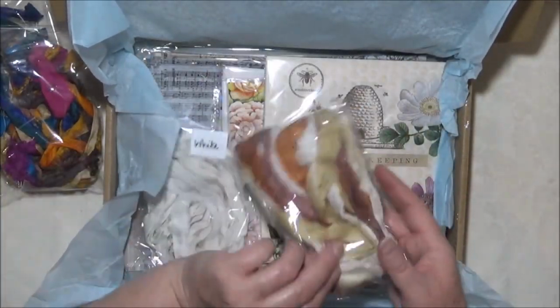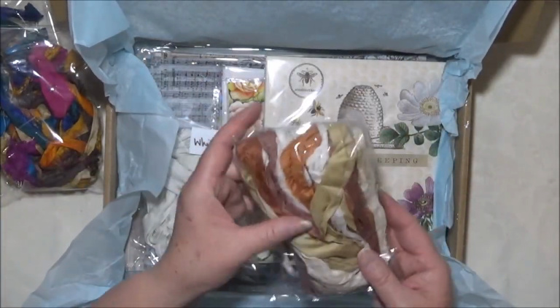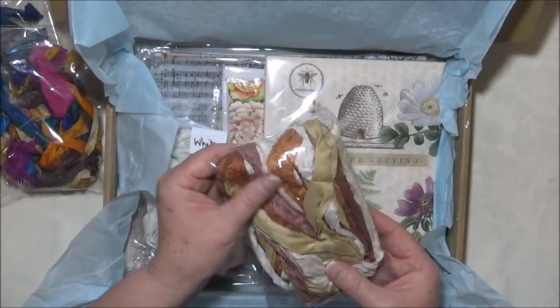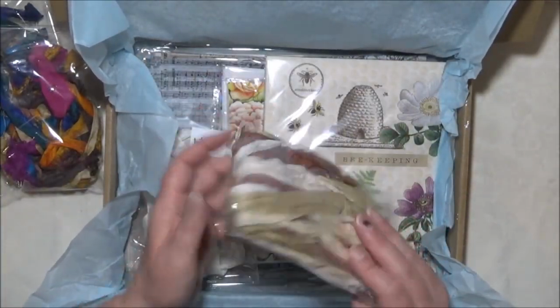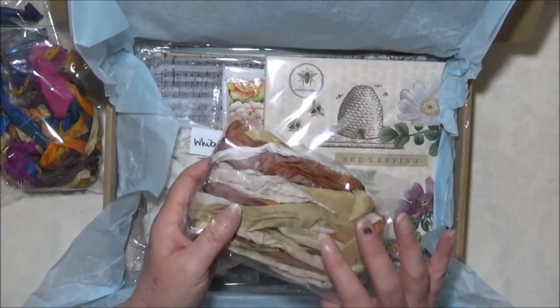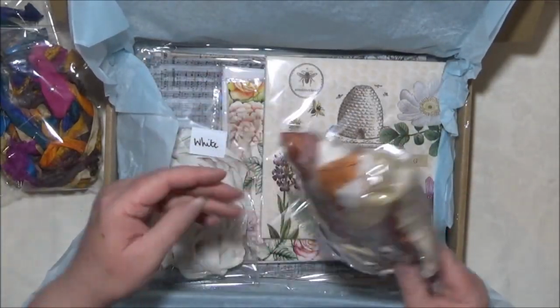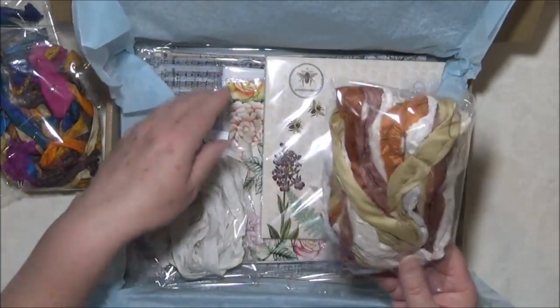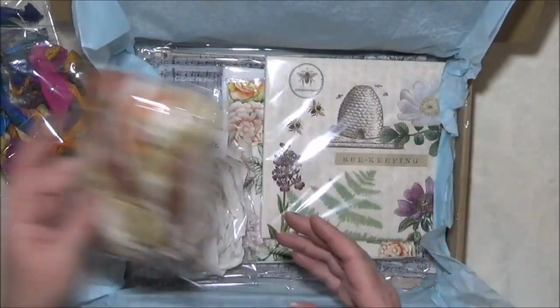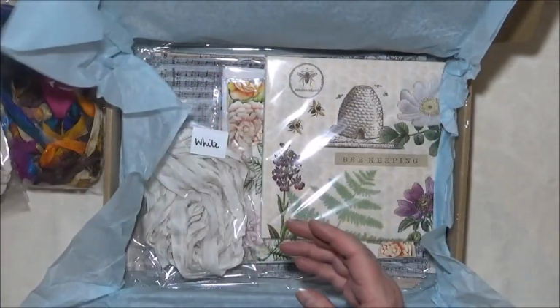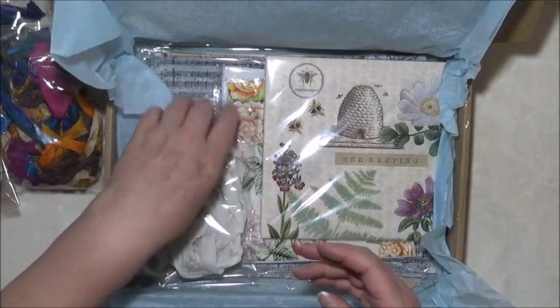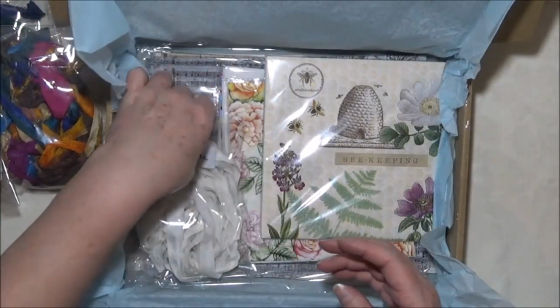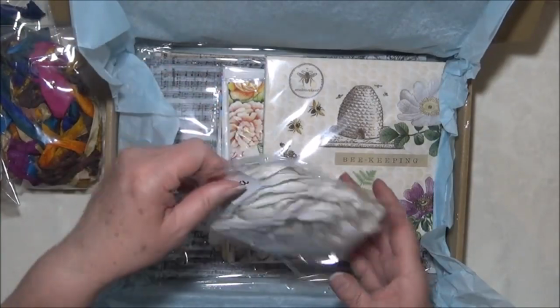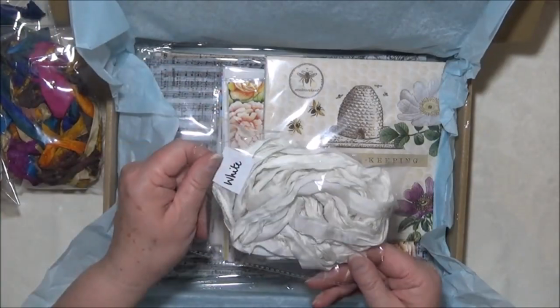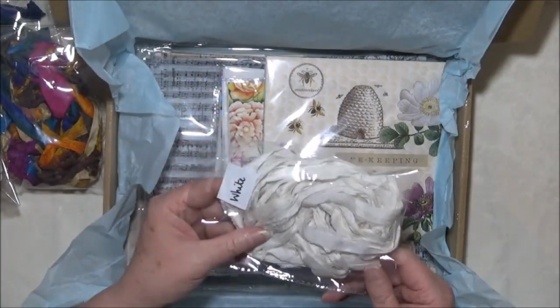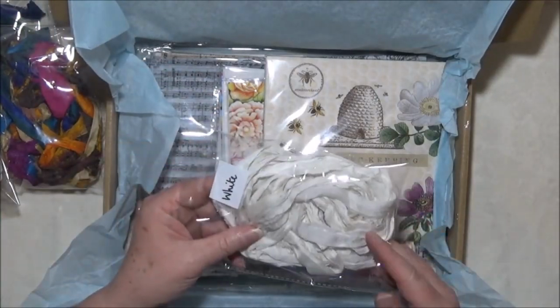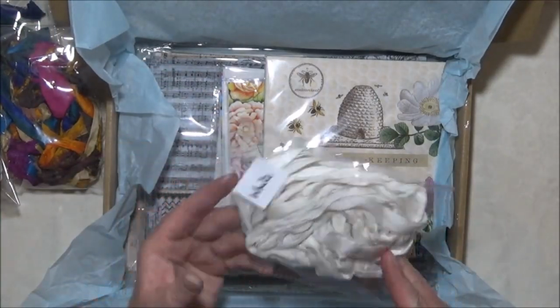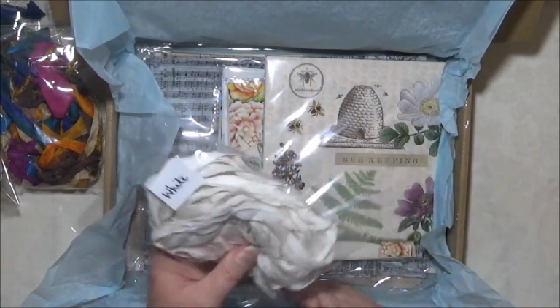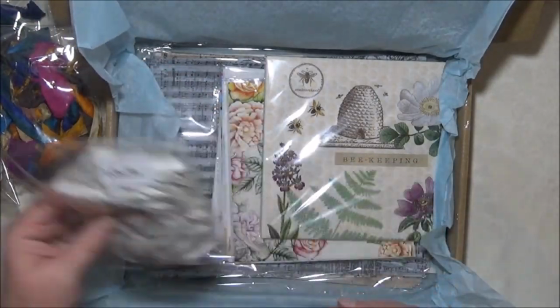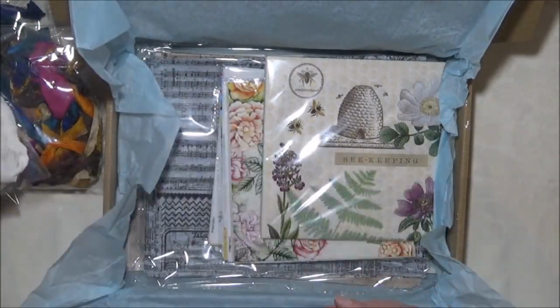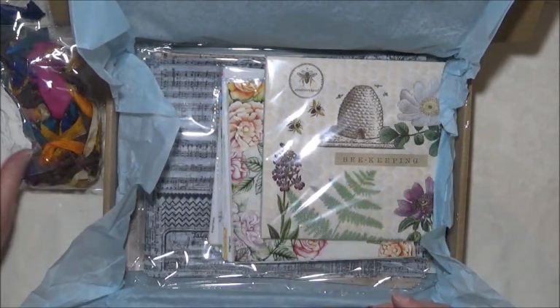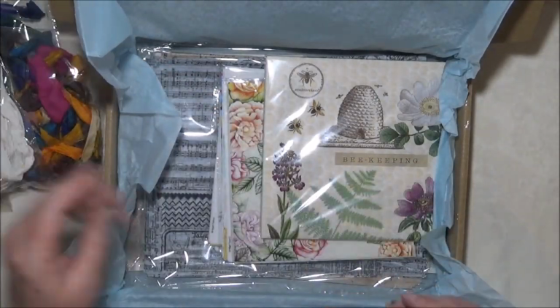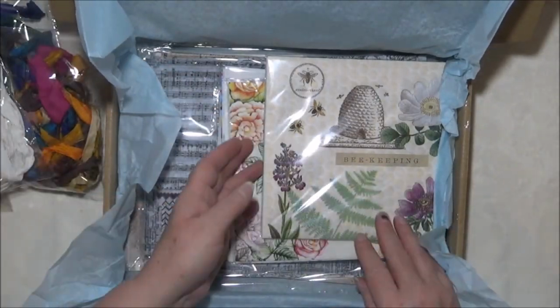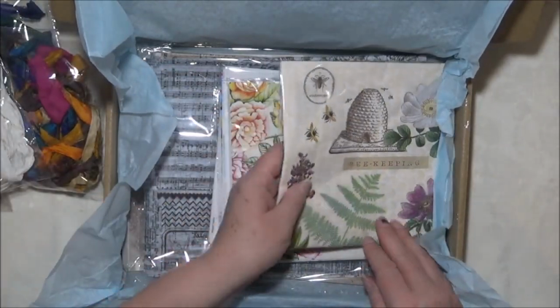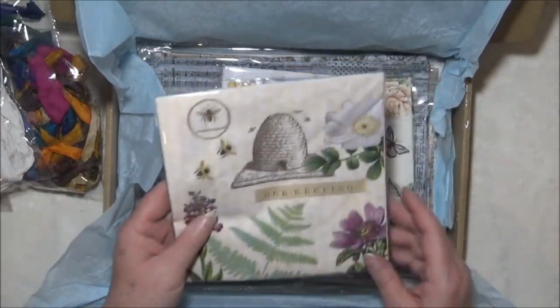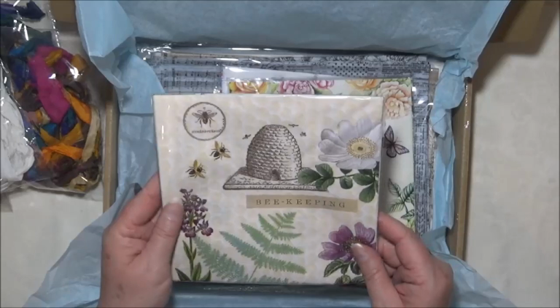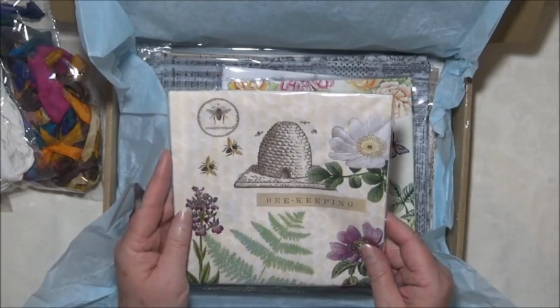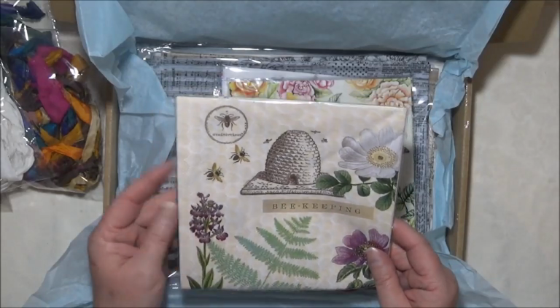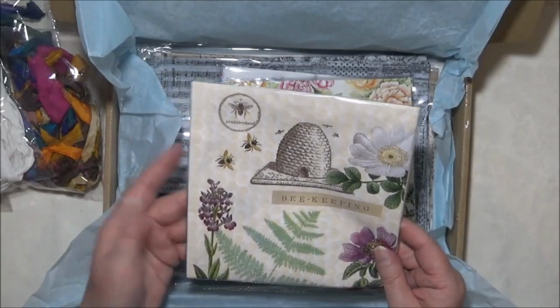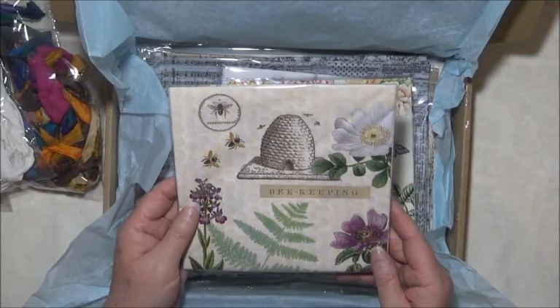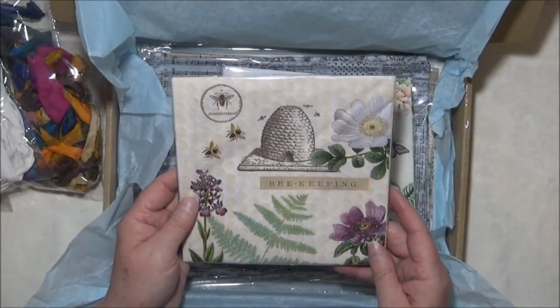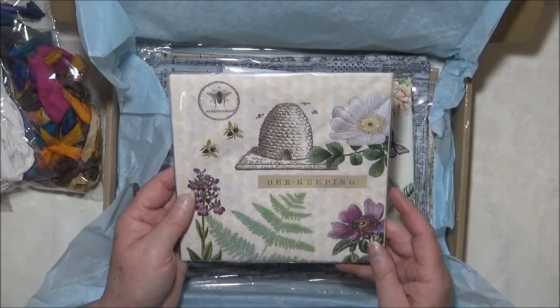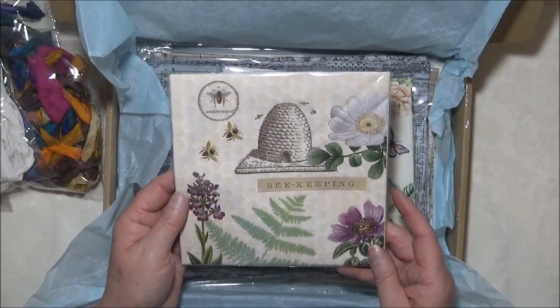This is a nice one too. I like this one and I got some white as well. I do still have a bit of white but I felt I needed more. I did get some napkins or serviettes as we call them in Australia.